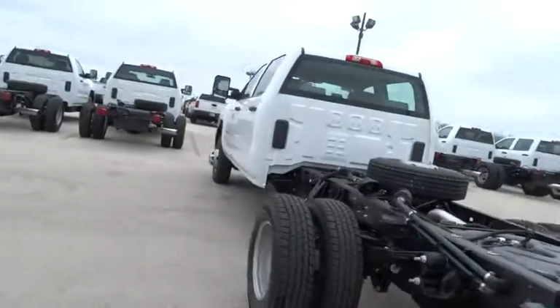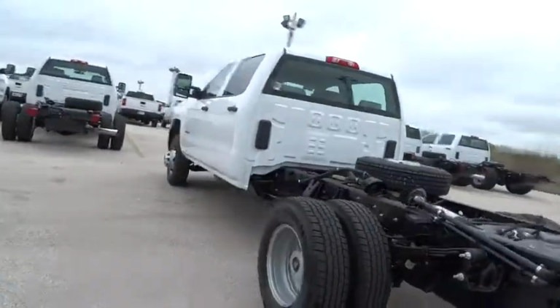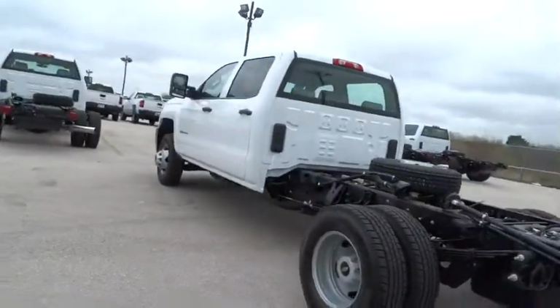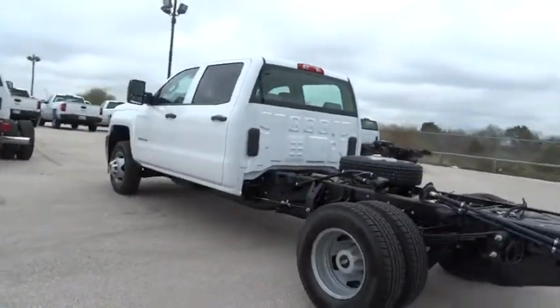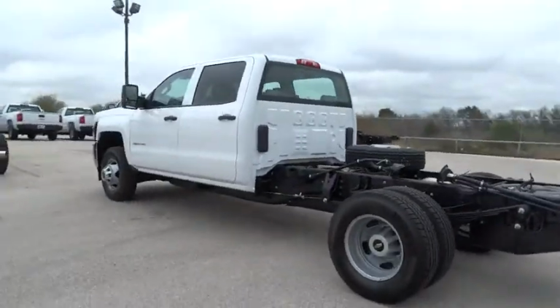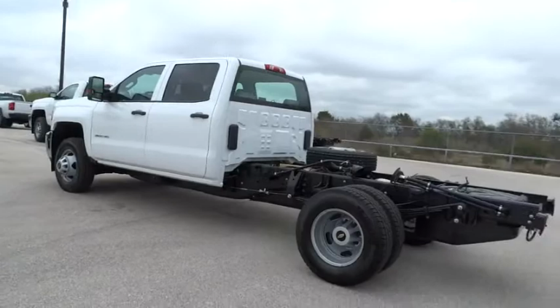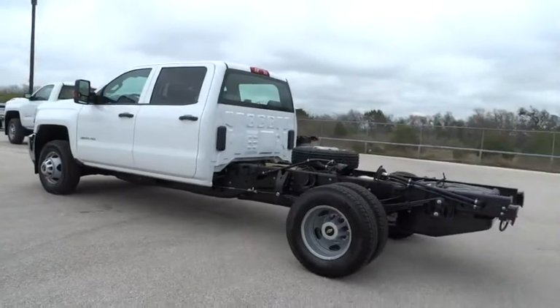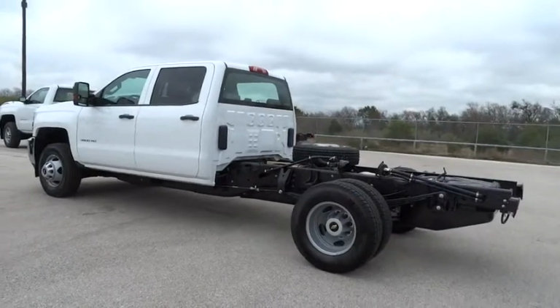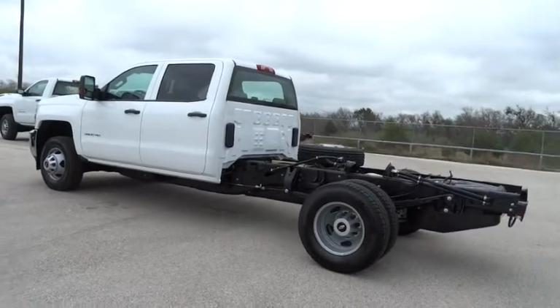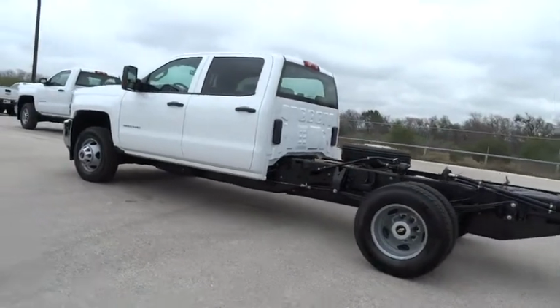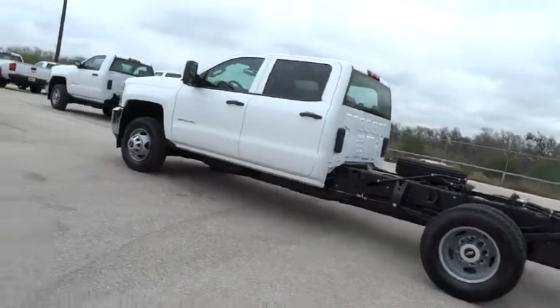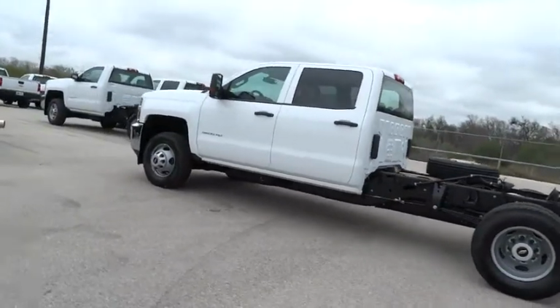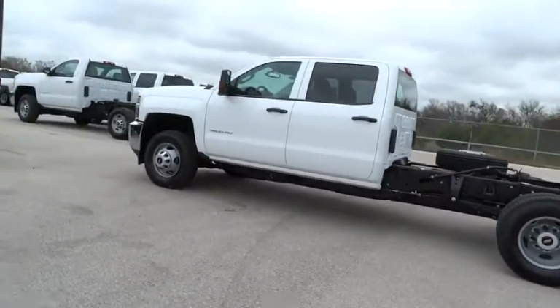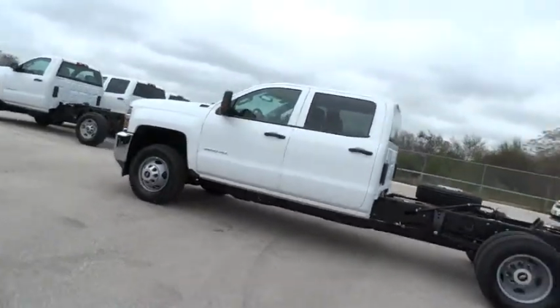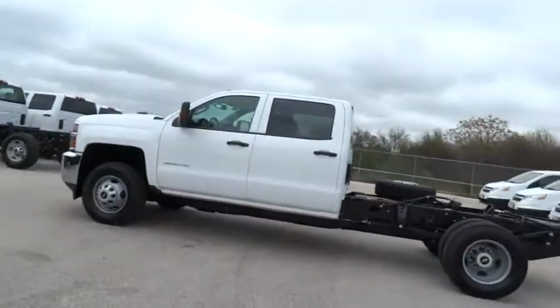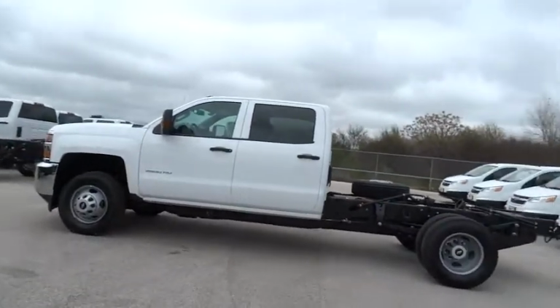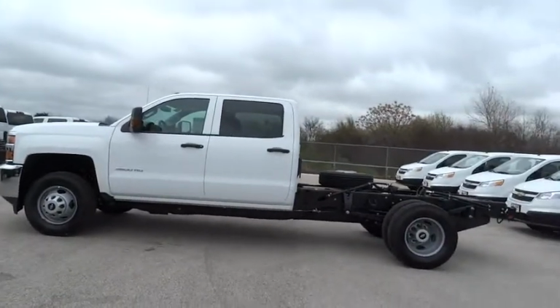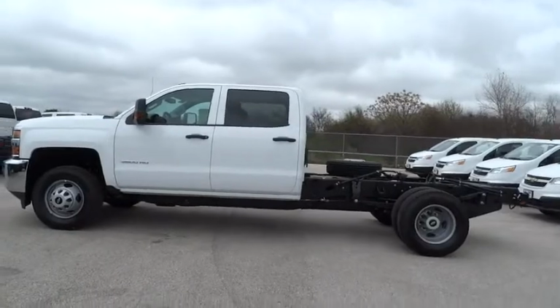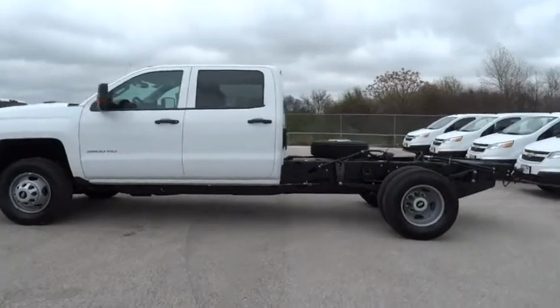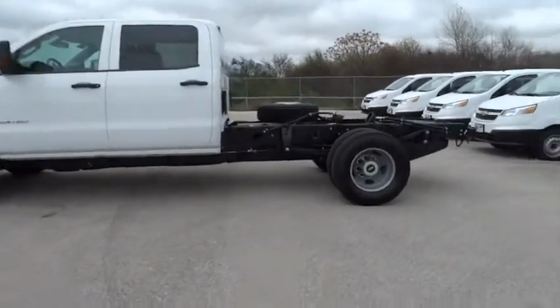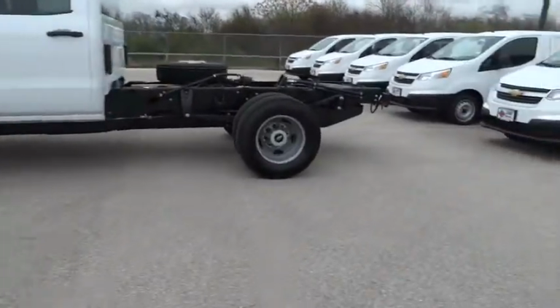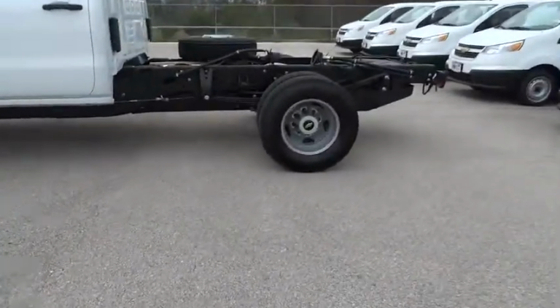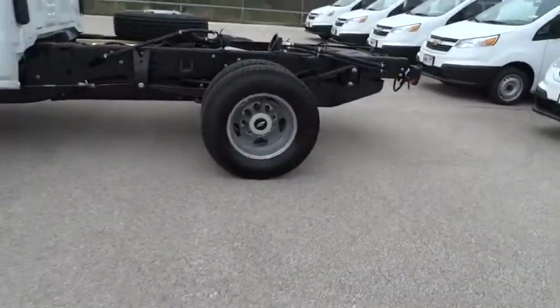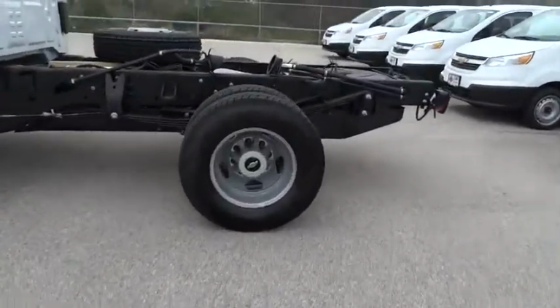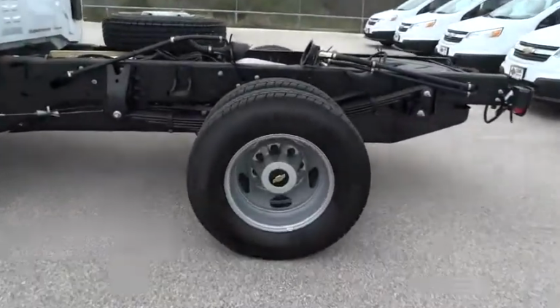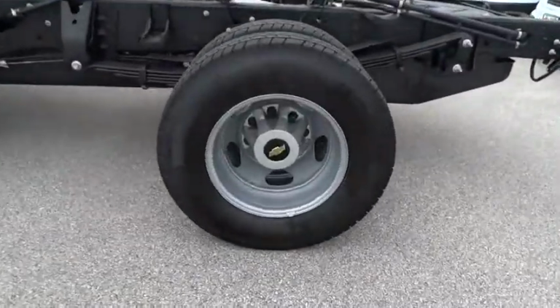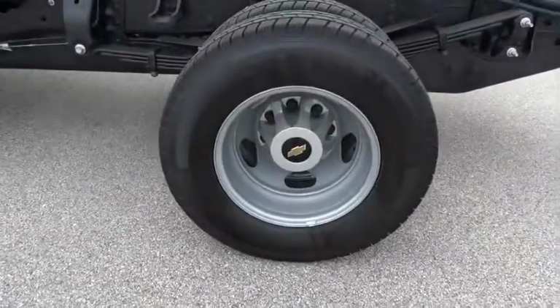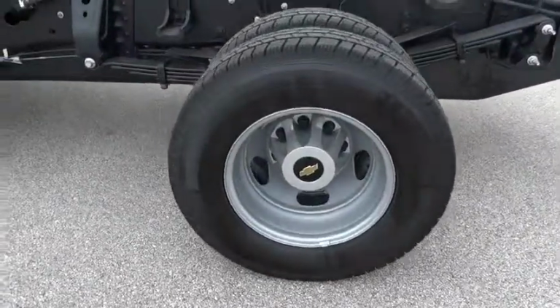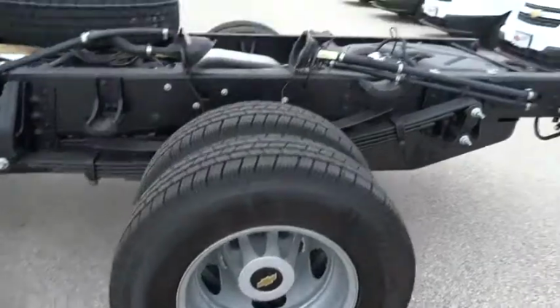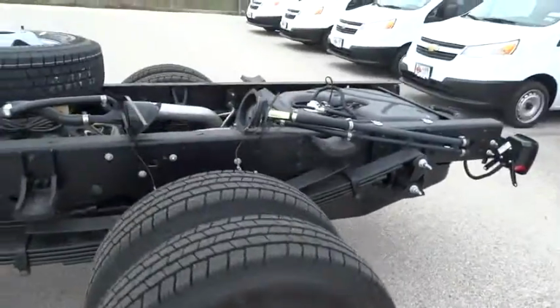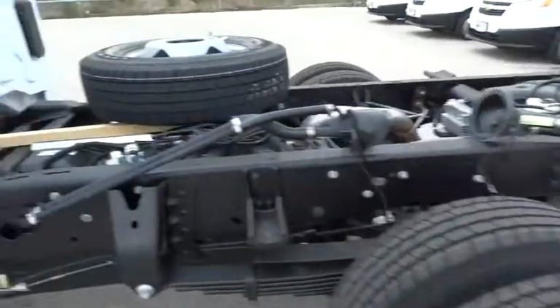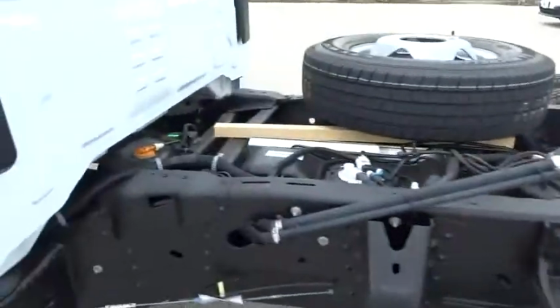MP3 player, power windows, passenger airbag on-off switch, power door locks, passenger airbag, daytime running lights, auxiliary audio input, steel wheels, split bench seat, and rear wheel drive.